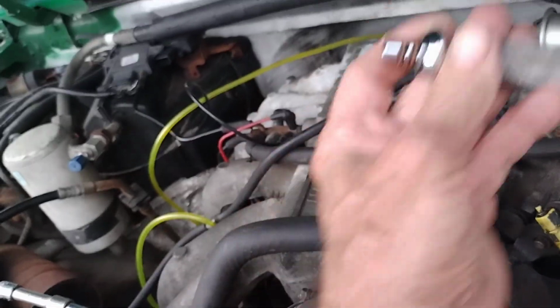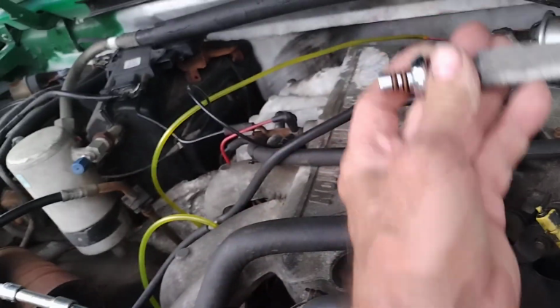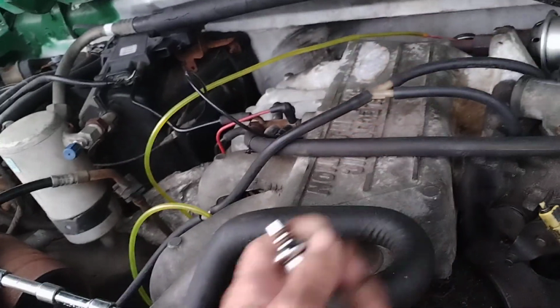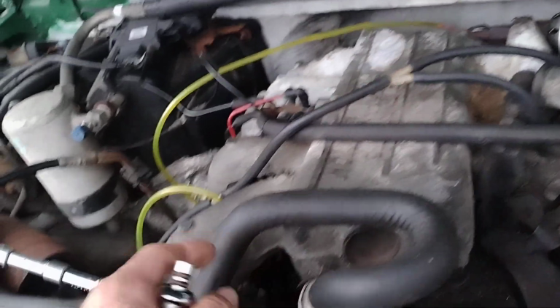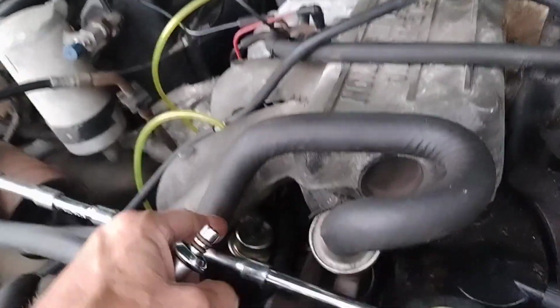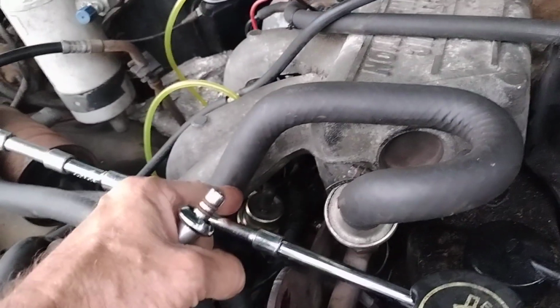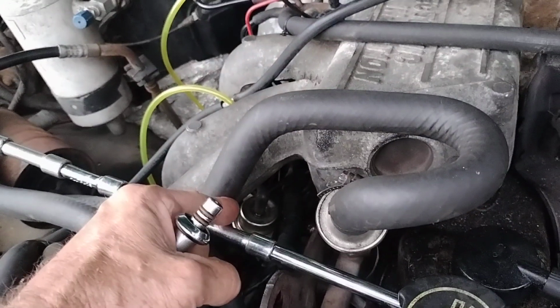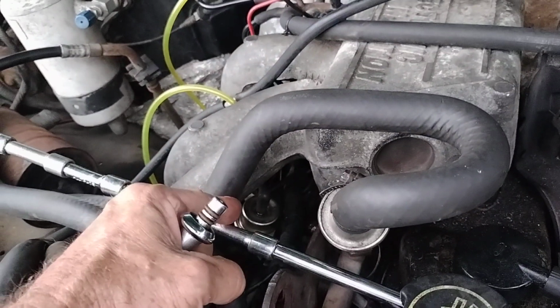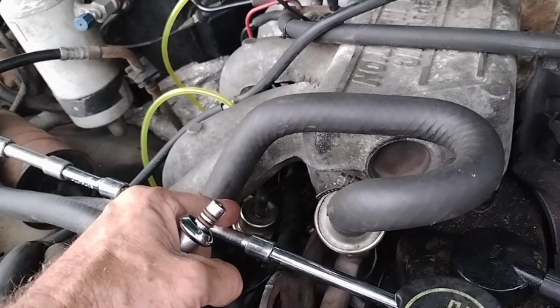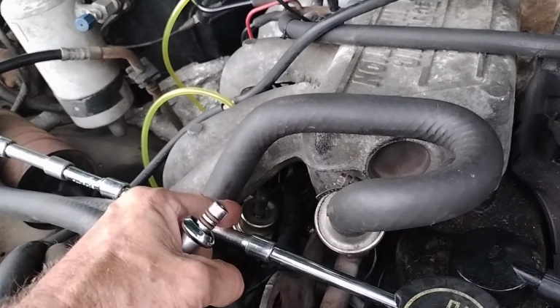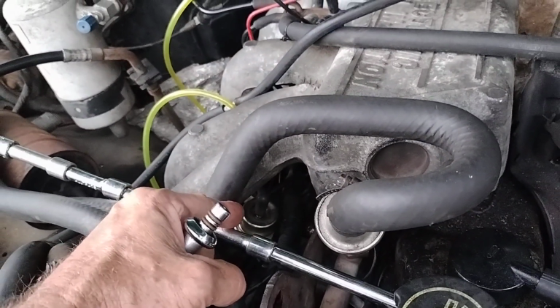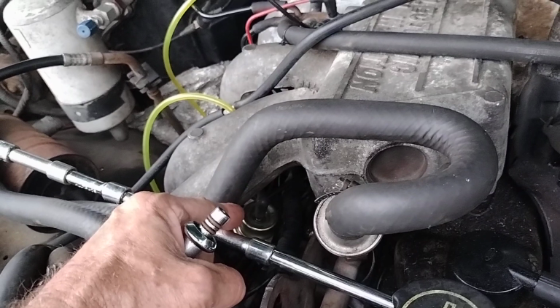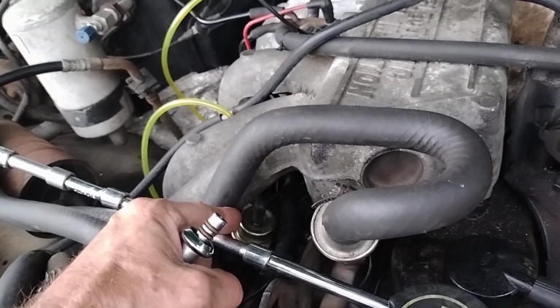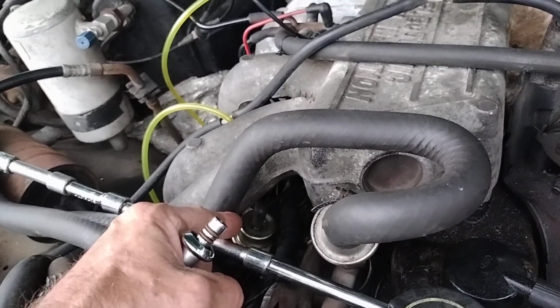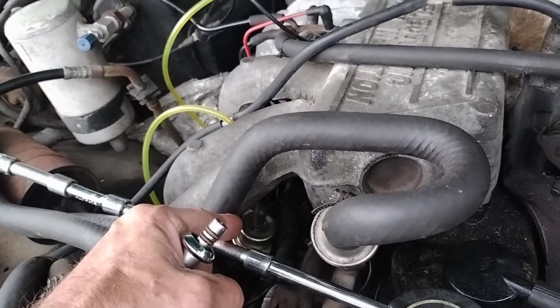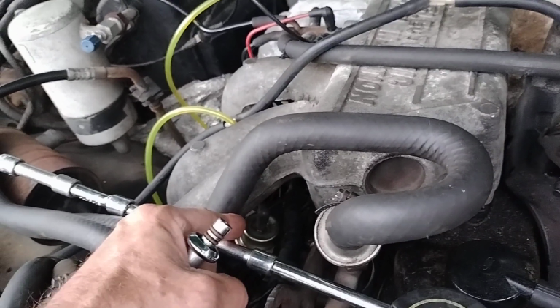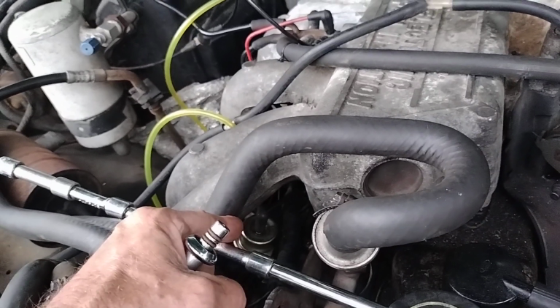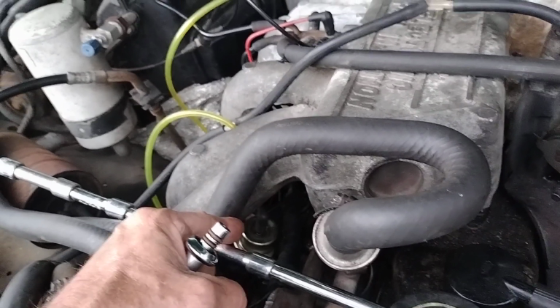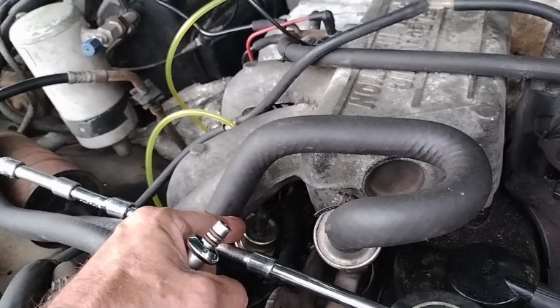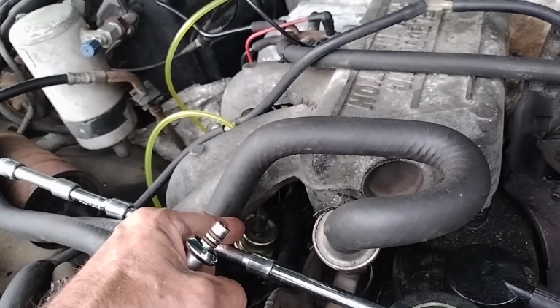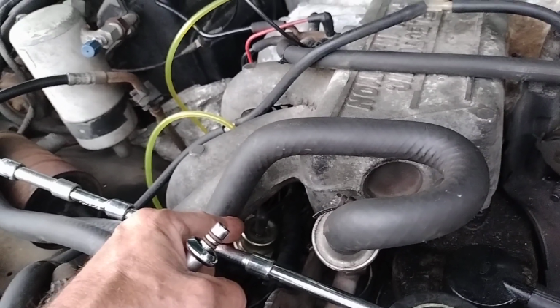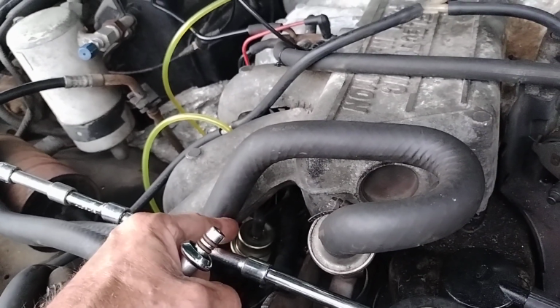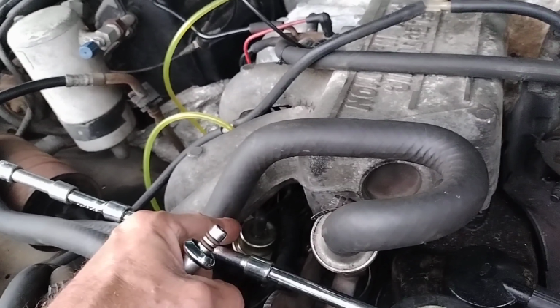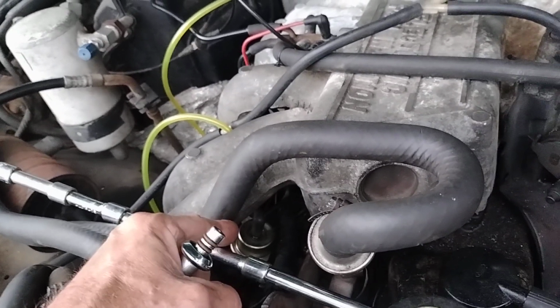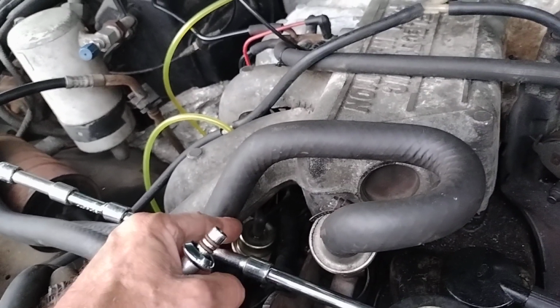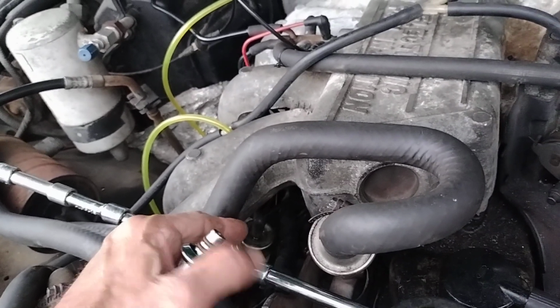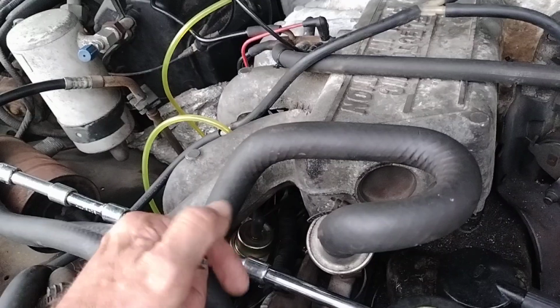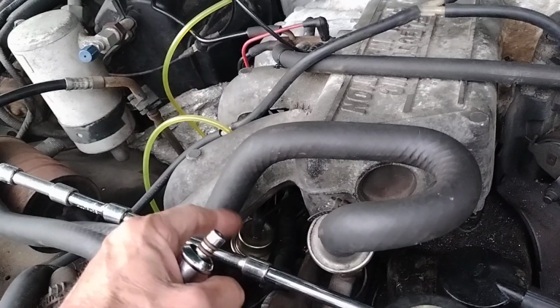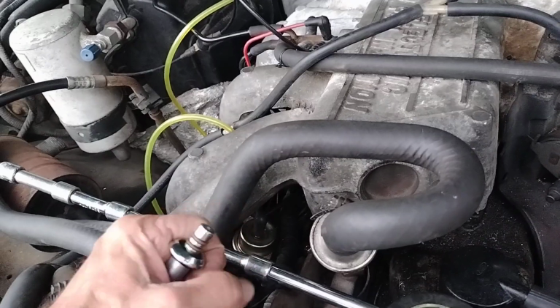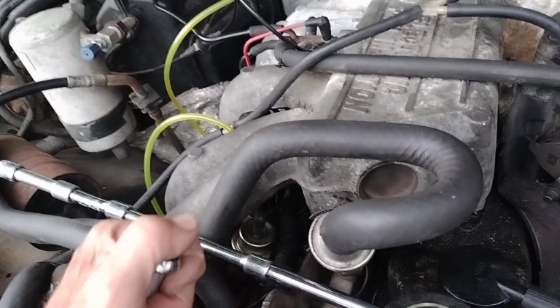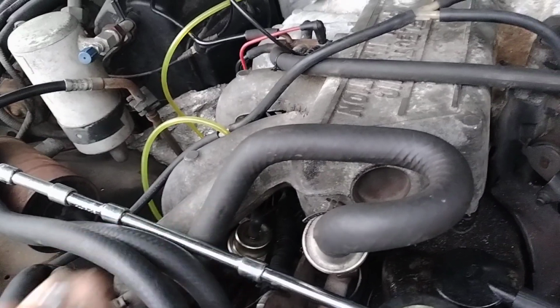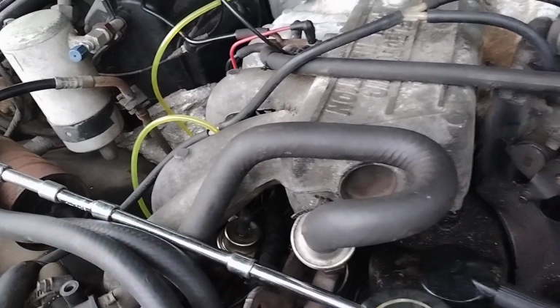If you block that return line, your rail pressure is going to be maximum — like 60, 70 pounds, like double what it's supposed to be. So that will help clean your injectors.